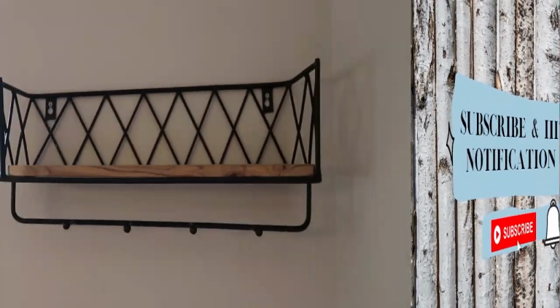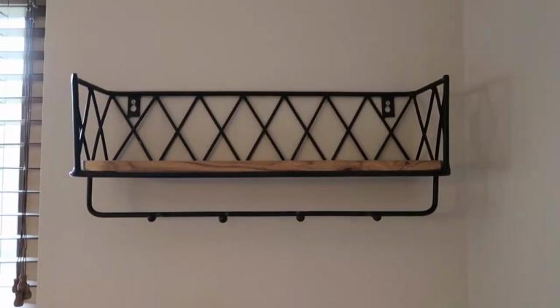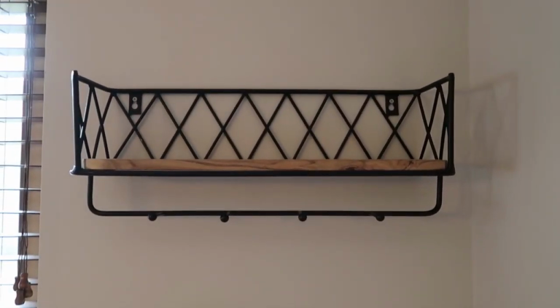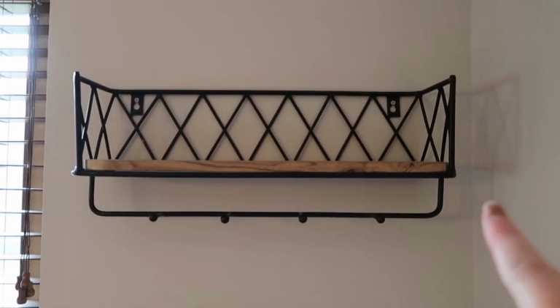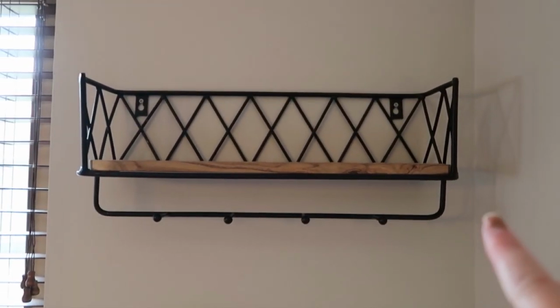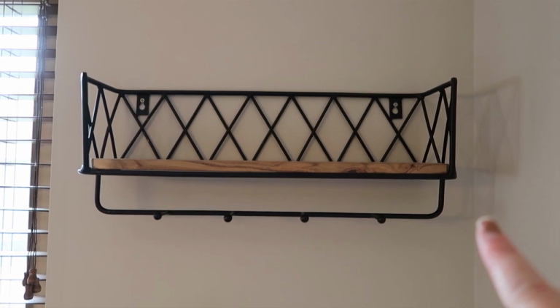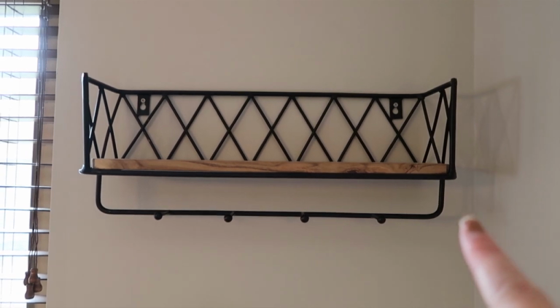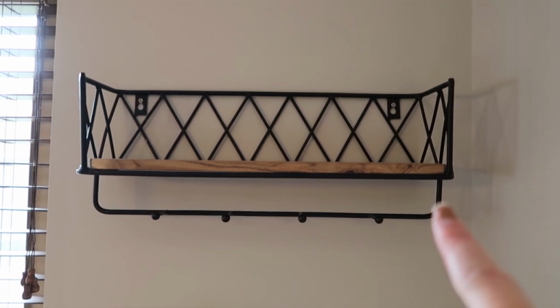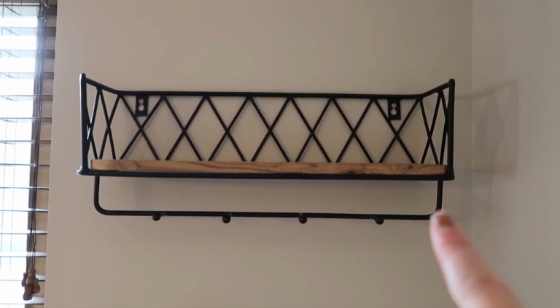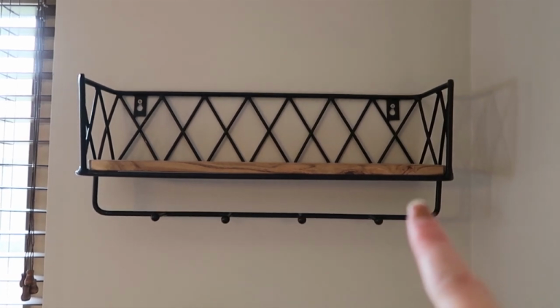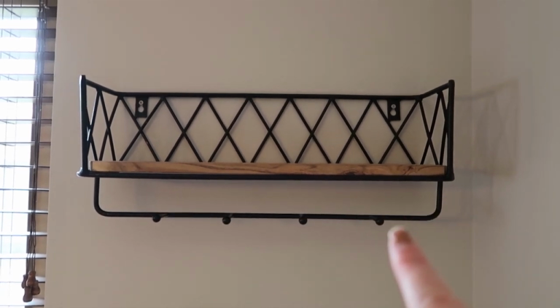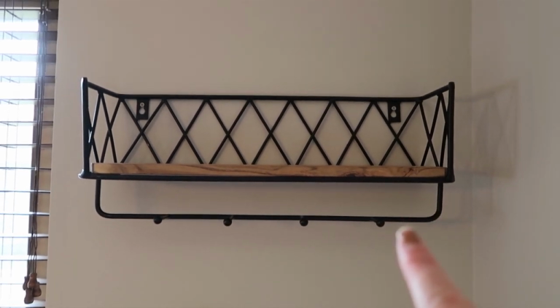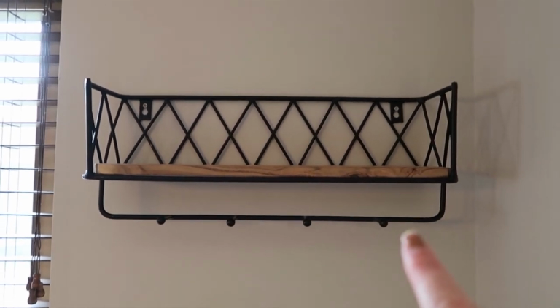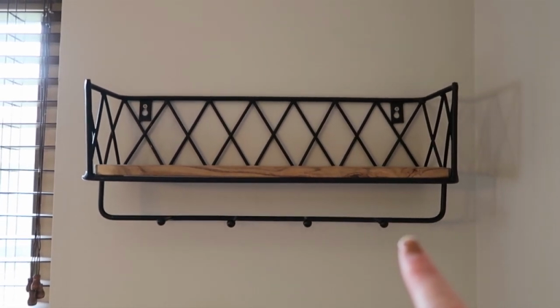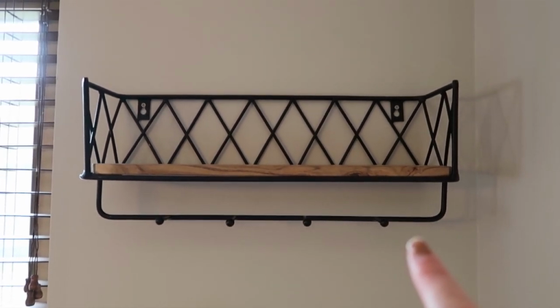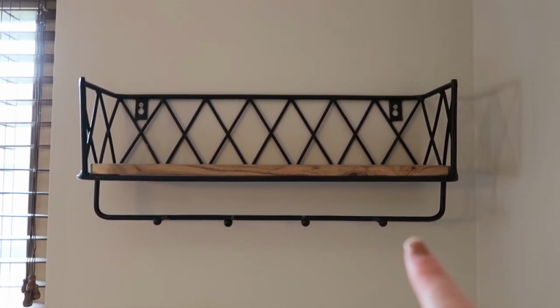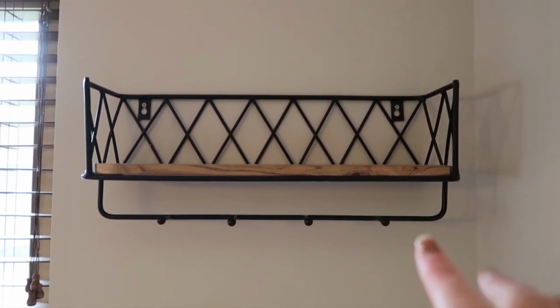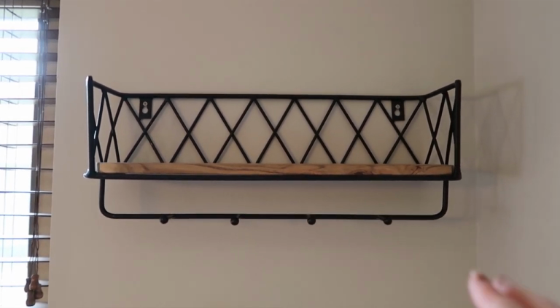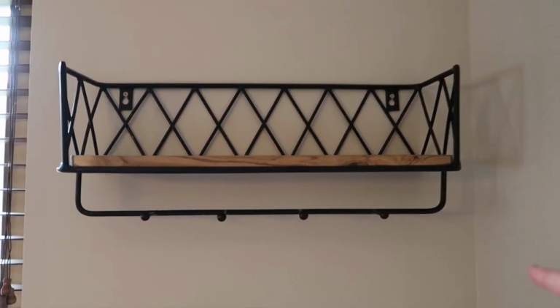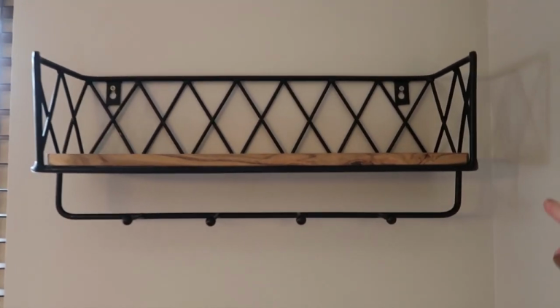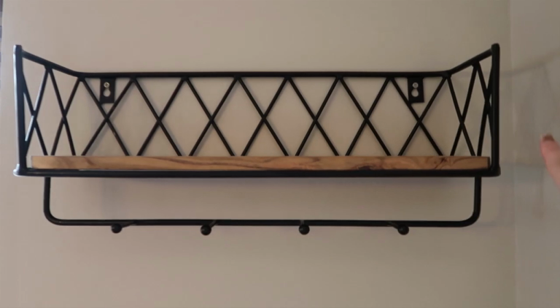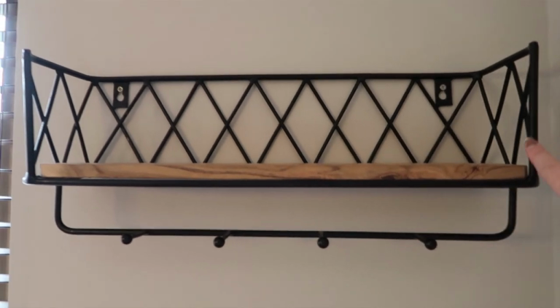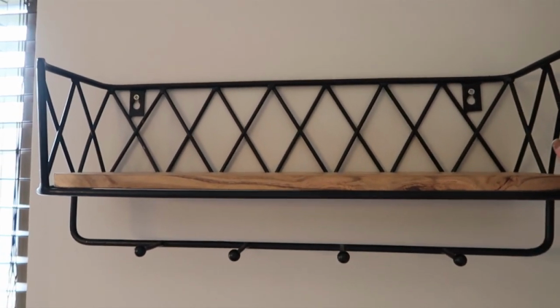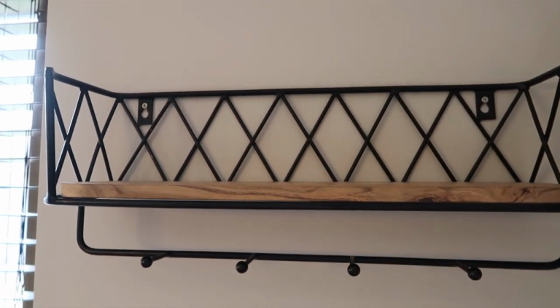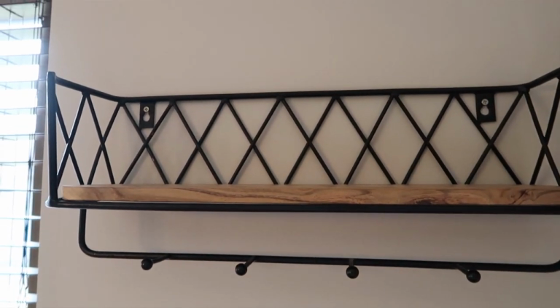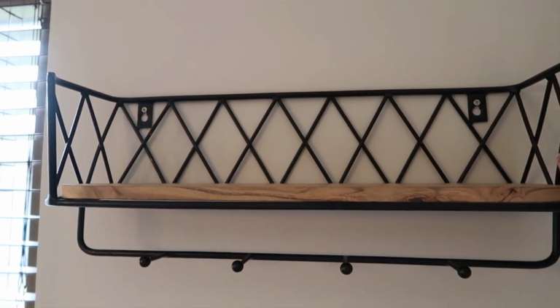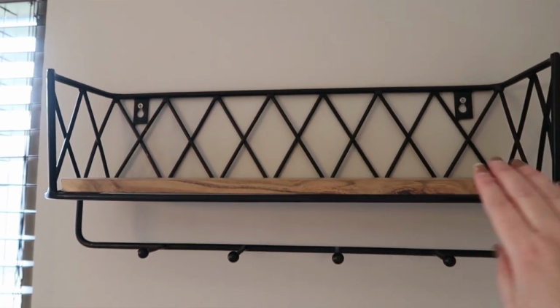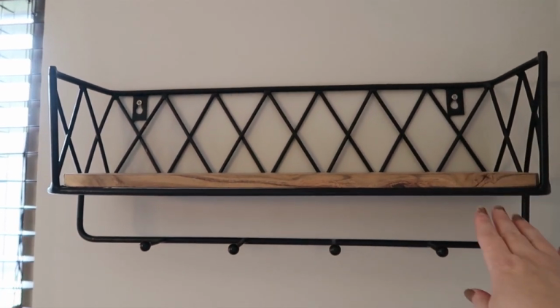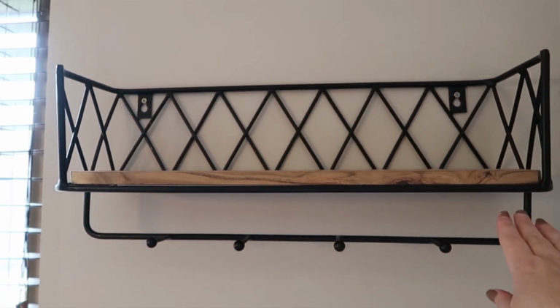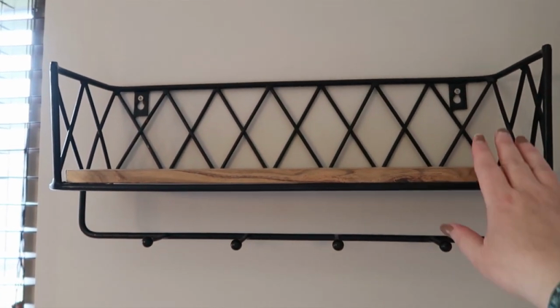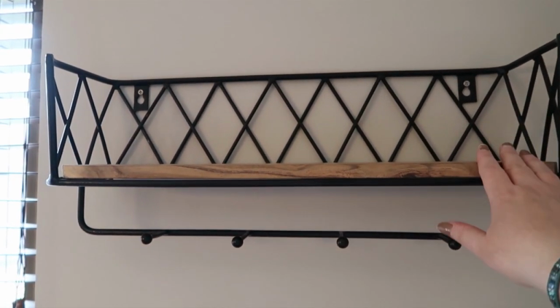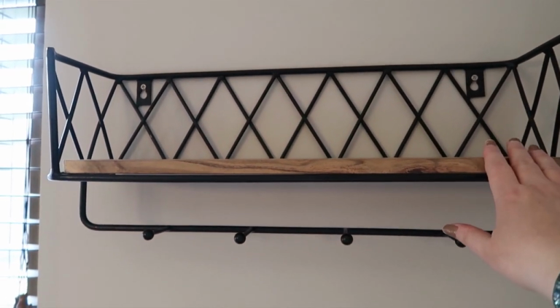Welcome back to my channel! Today I have a spring decor haul for you — a small one to show you — and I also have an Easter charcuterie board that is really super easy to make.